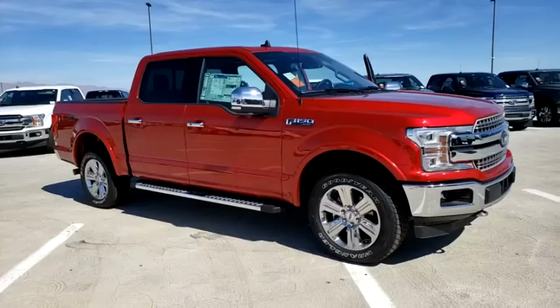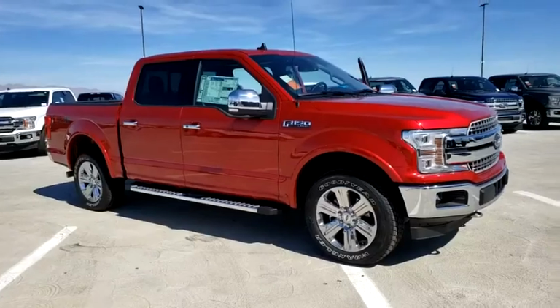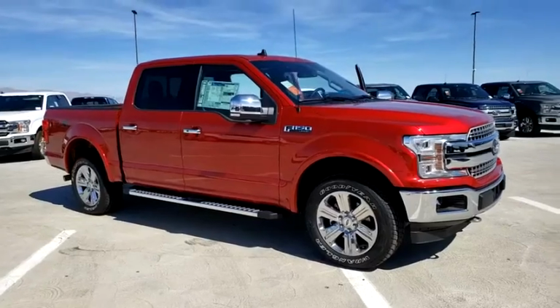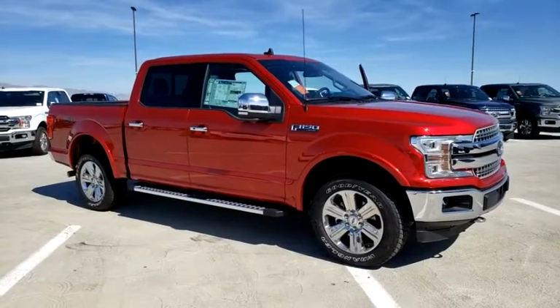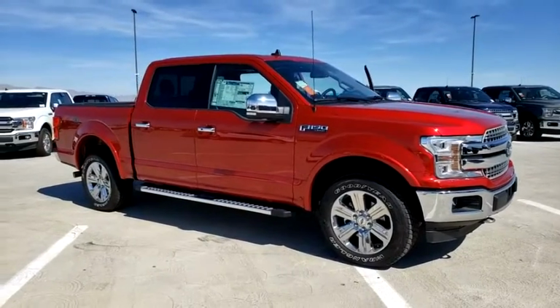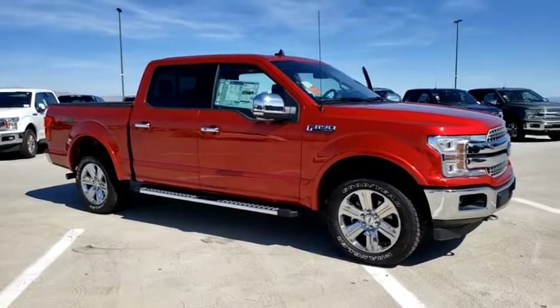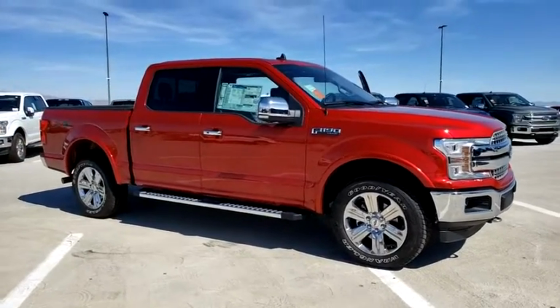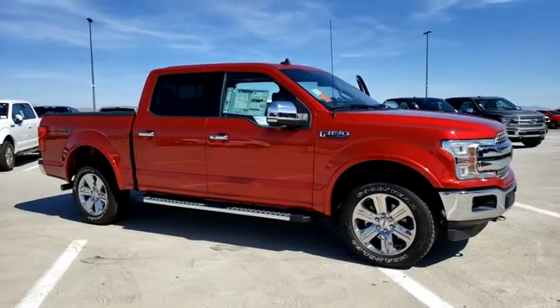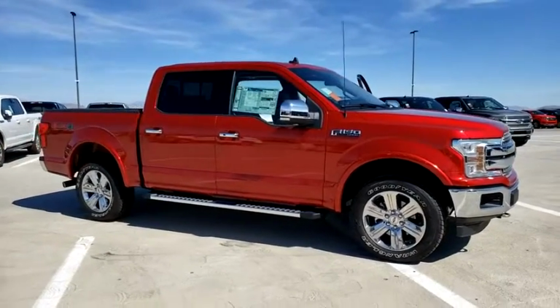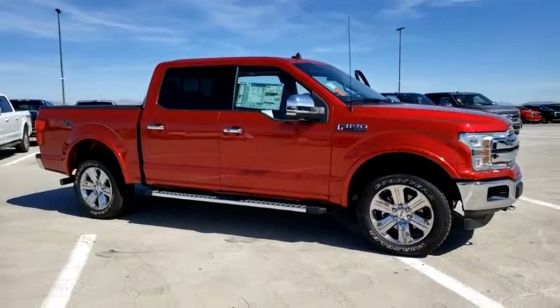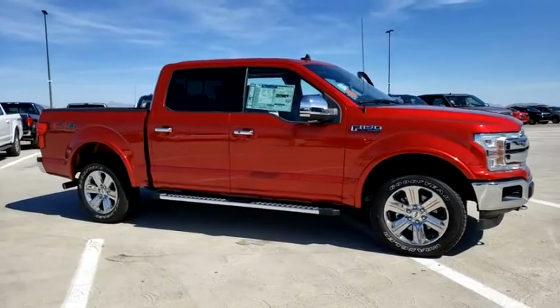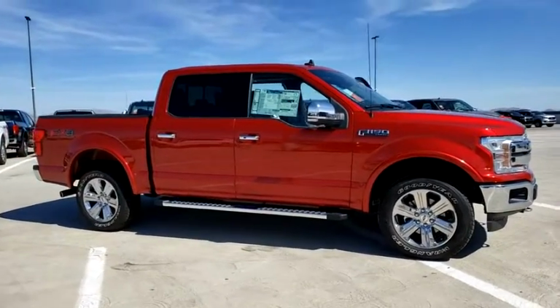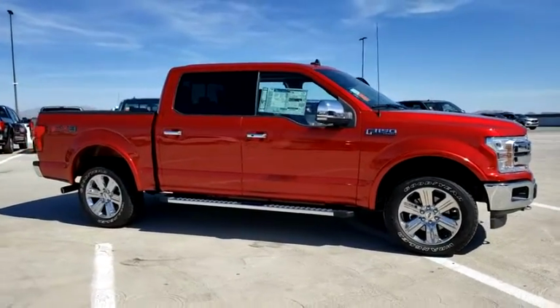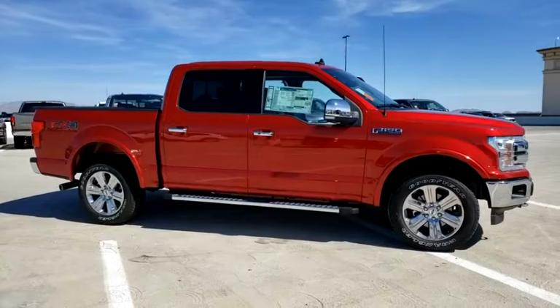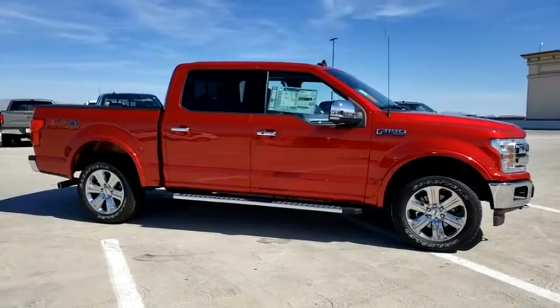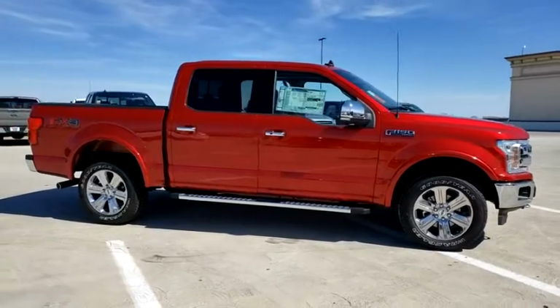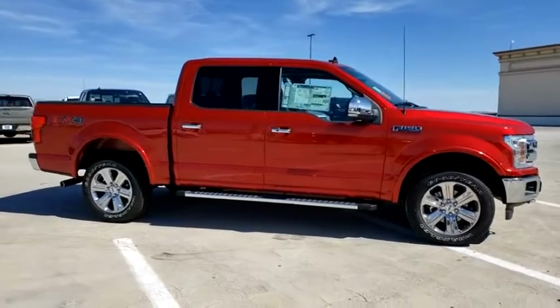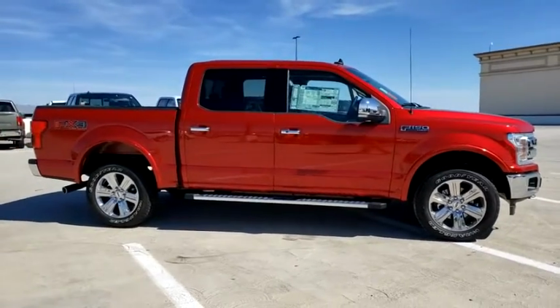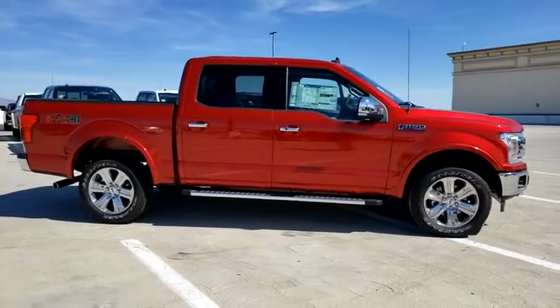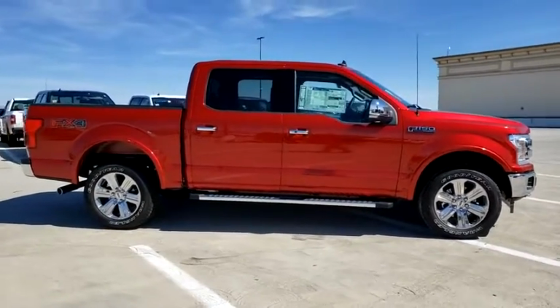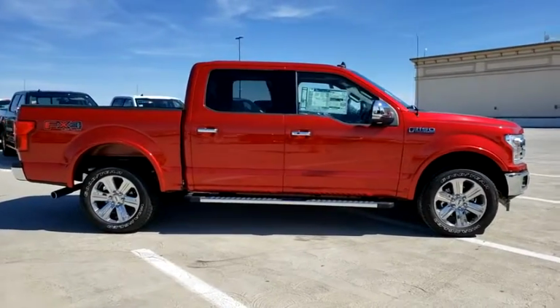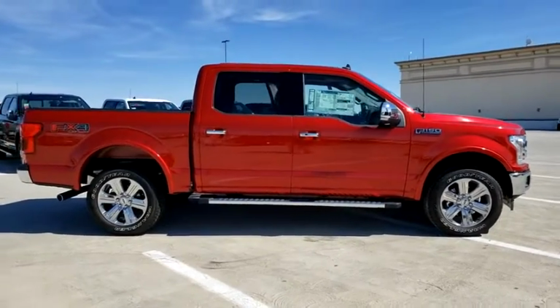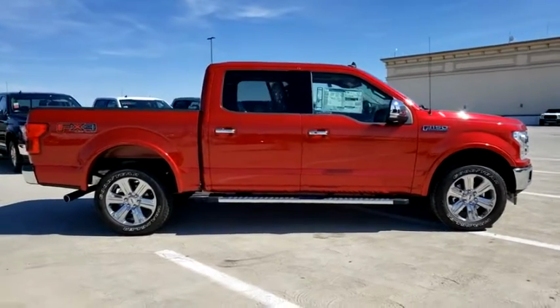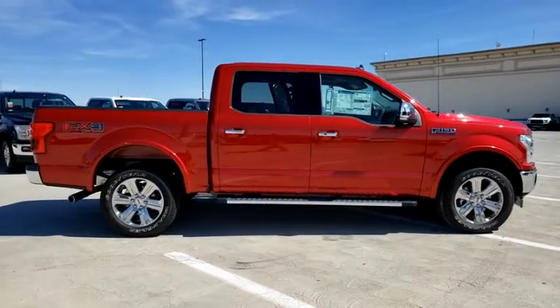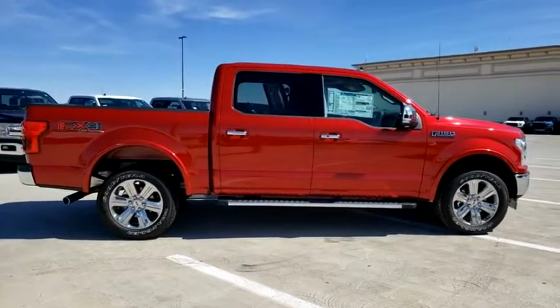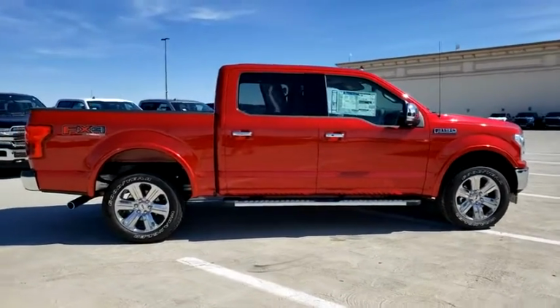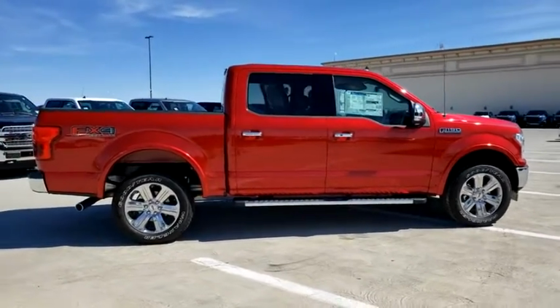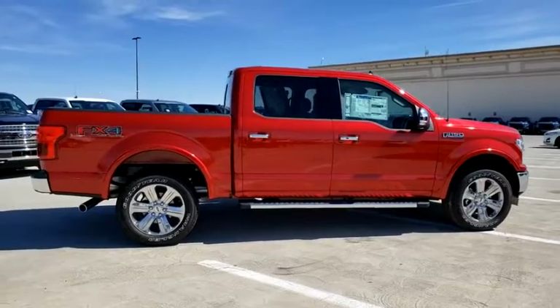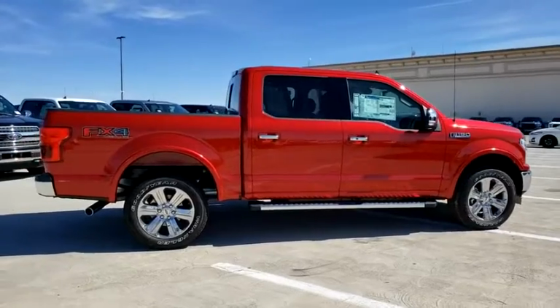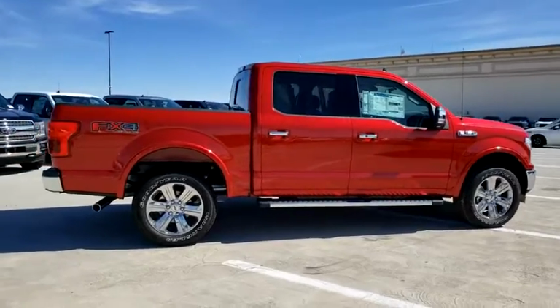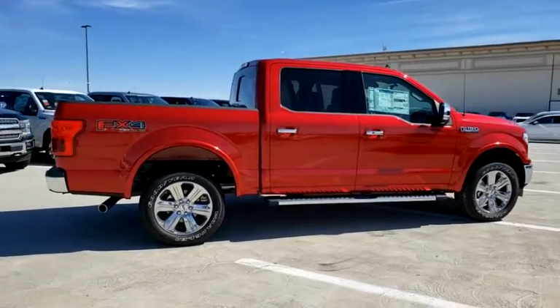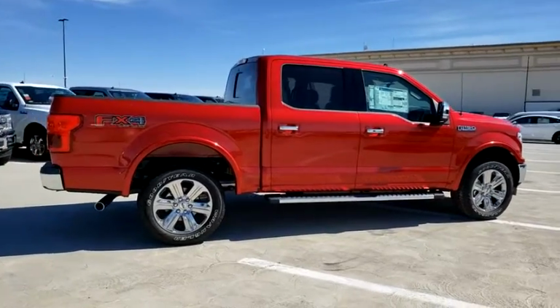Here is a wonderful 2020 Ford F-150. This vehicle still has fewer than 5,000 miles on the clock, so it won't last long. Take a closer look at this full-size F-150.